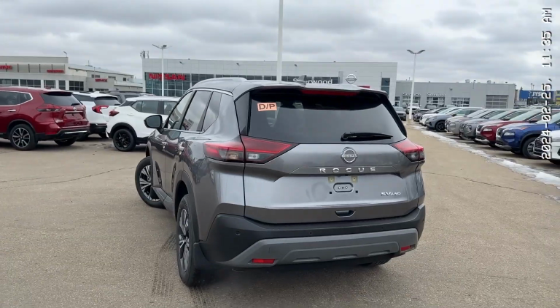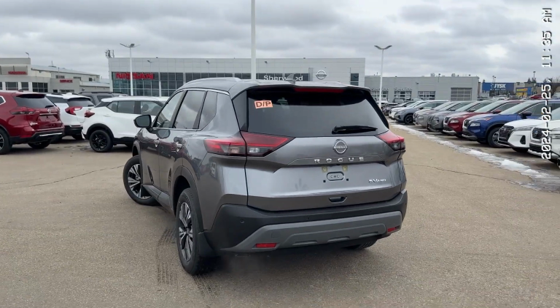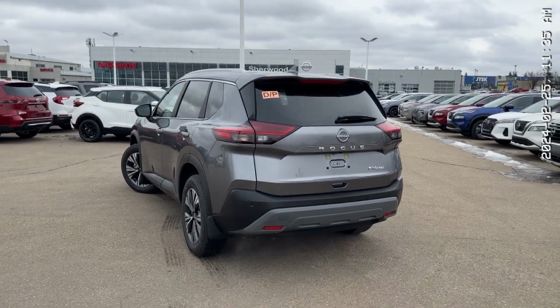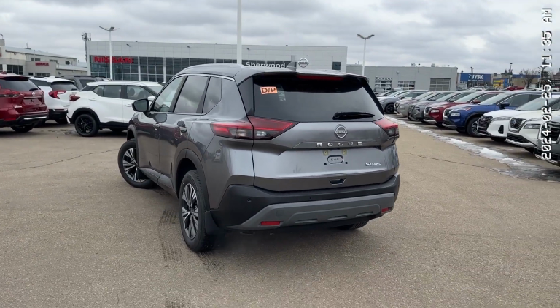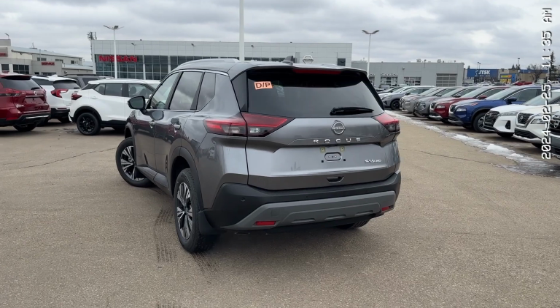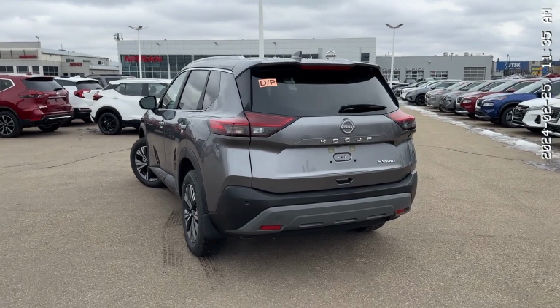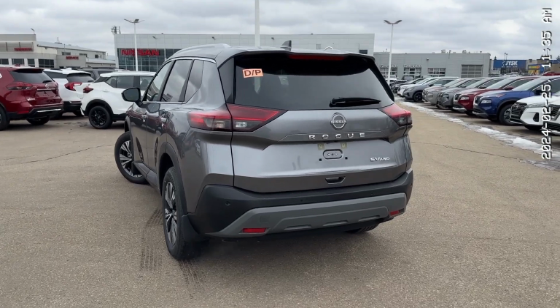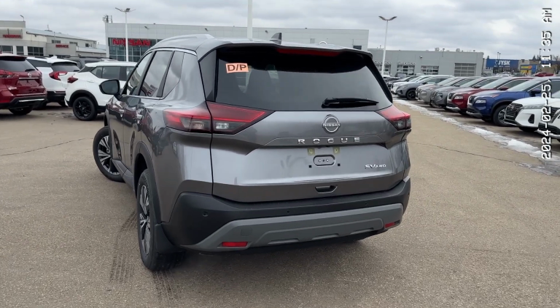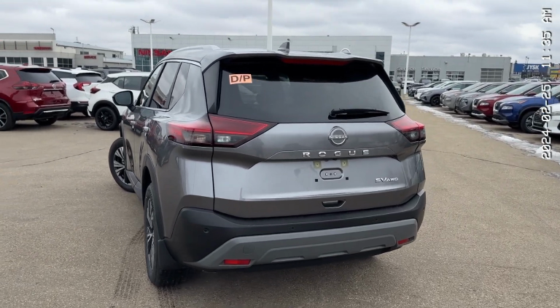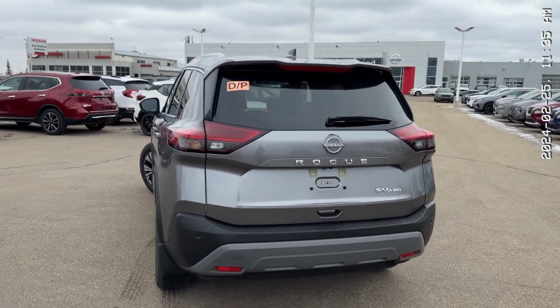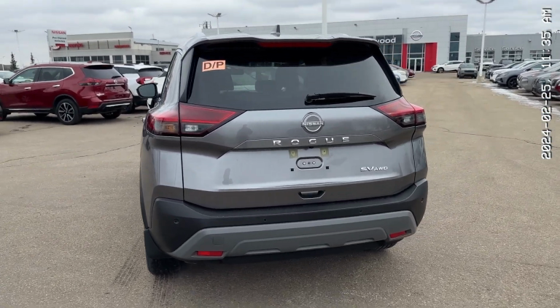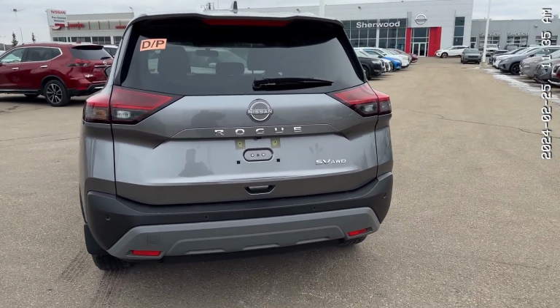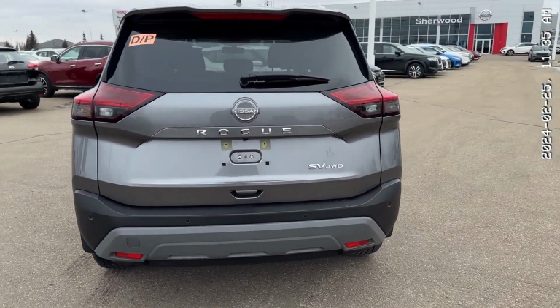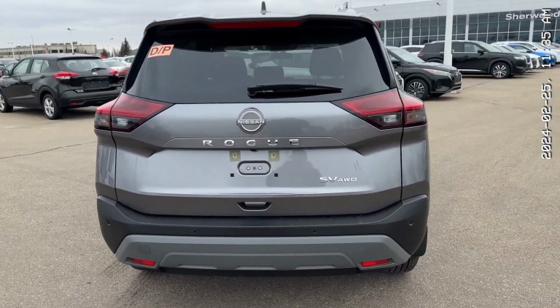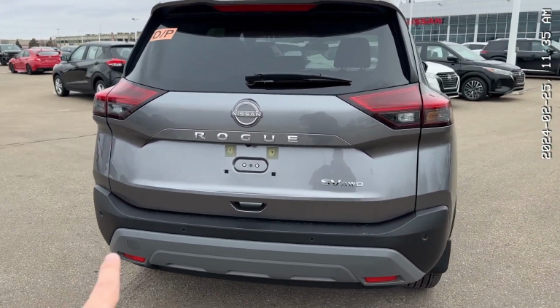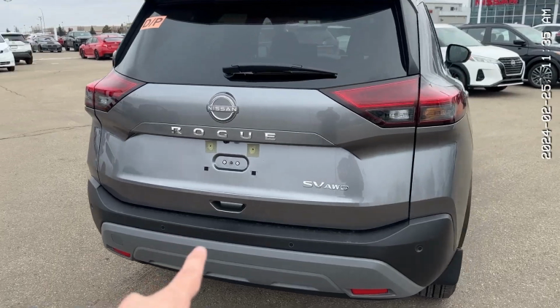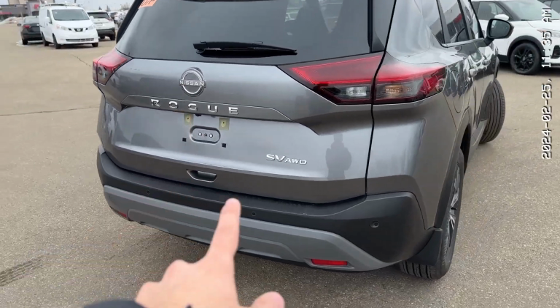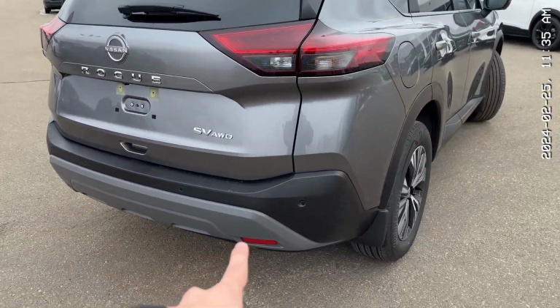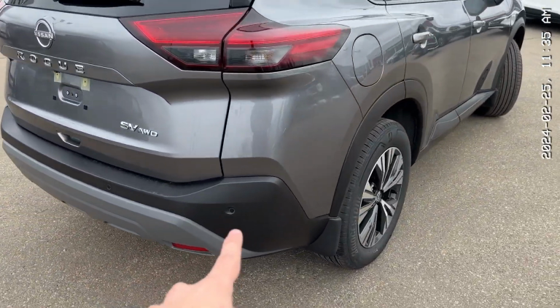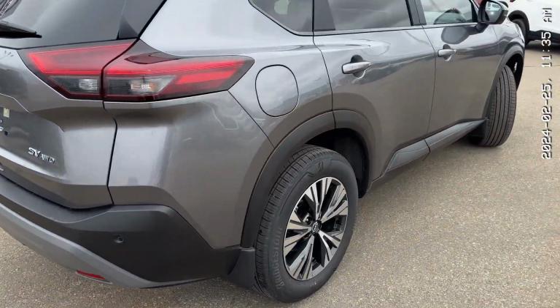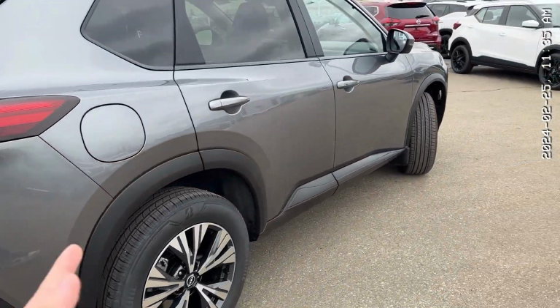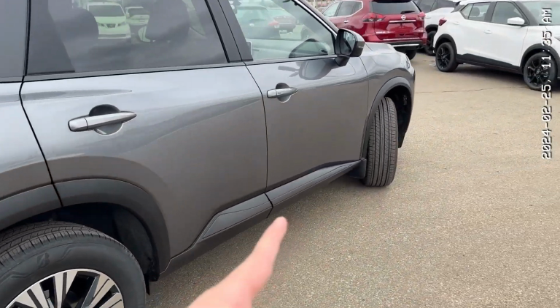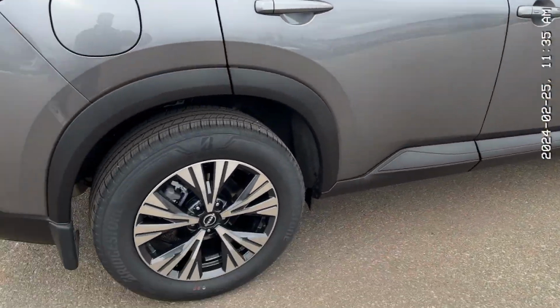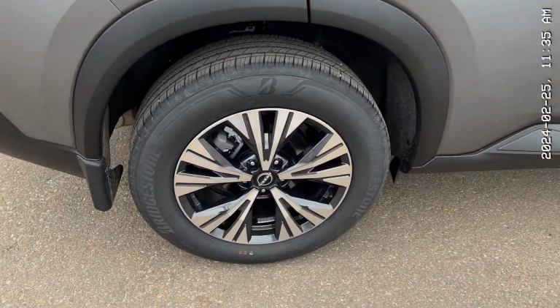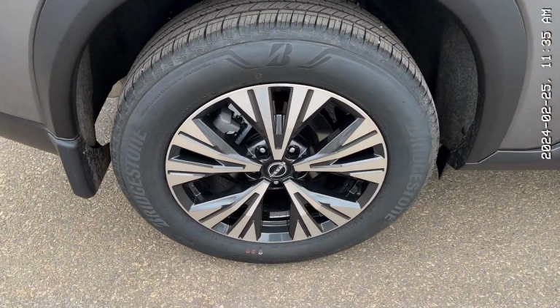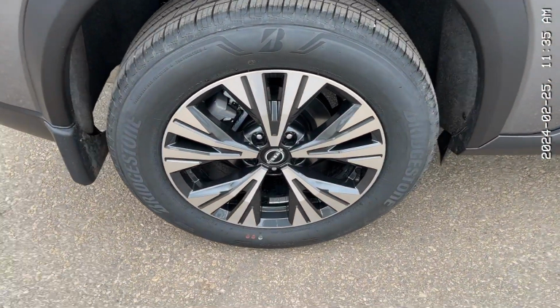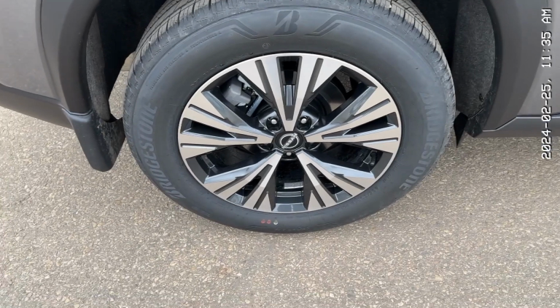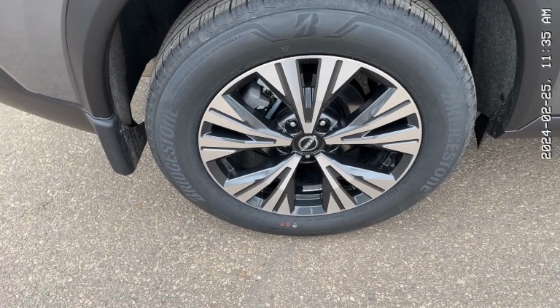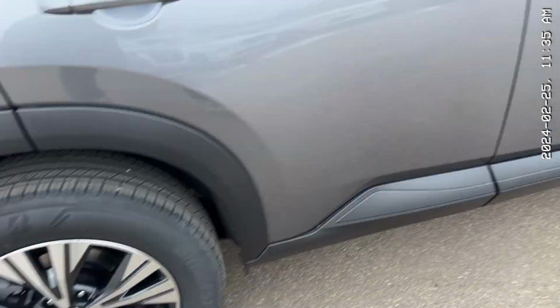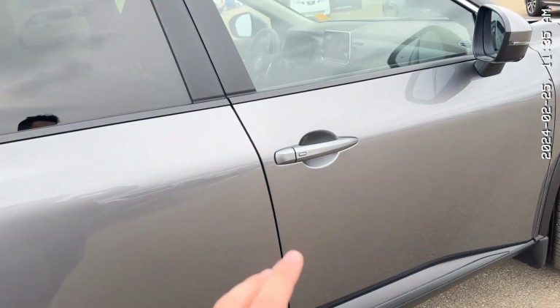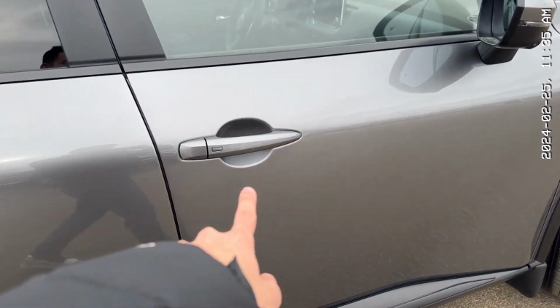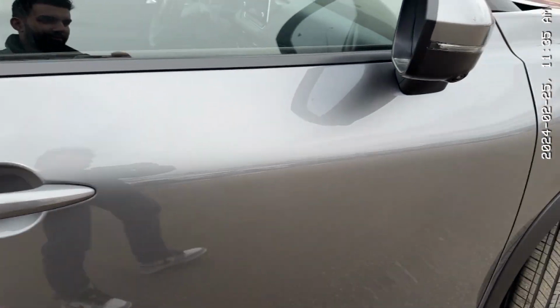Starting at the back, this Gun Metallic color makes it look so good. It is one of the nicest SUVs on the market right now. You get backup sensors with emergency braking, keyless entry, 18-inch two-tone aluminum alloy rims that look wonderful. And that's your keyless entry button right here.